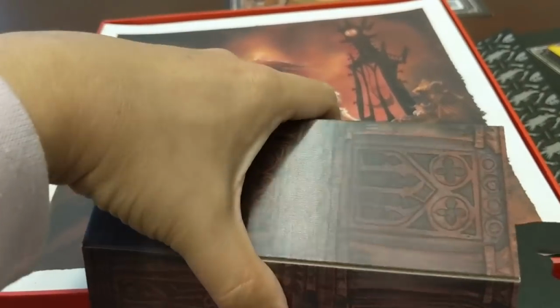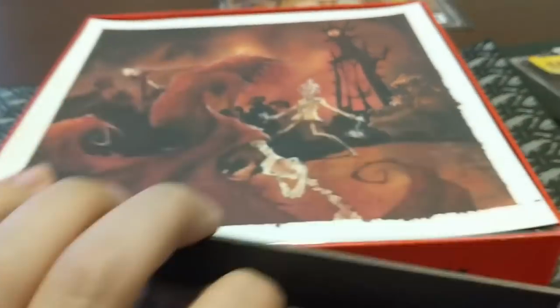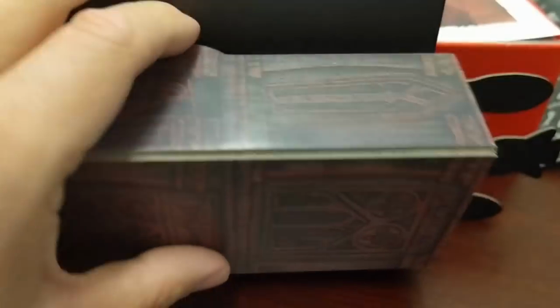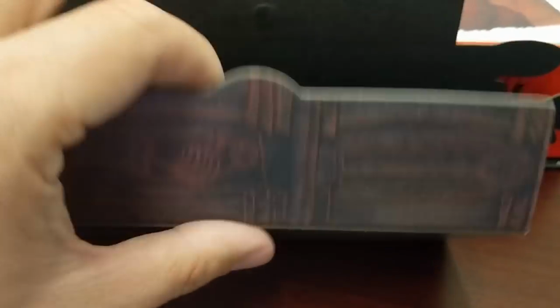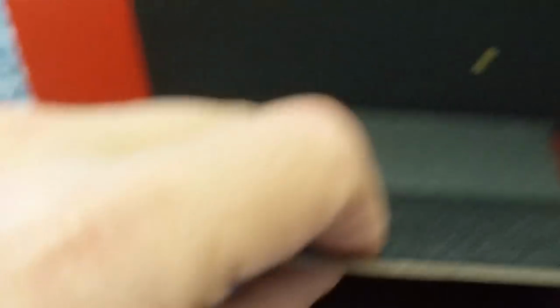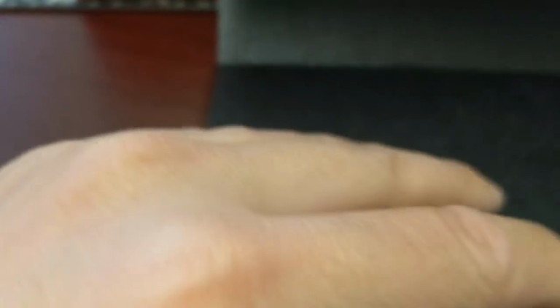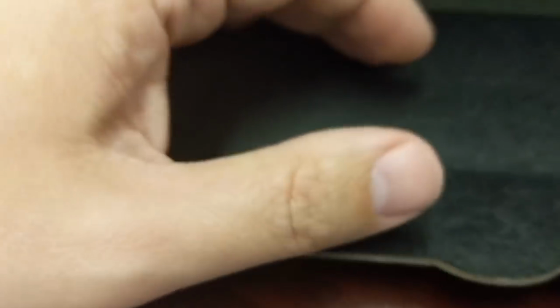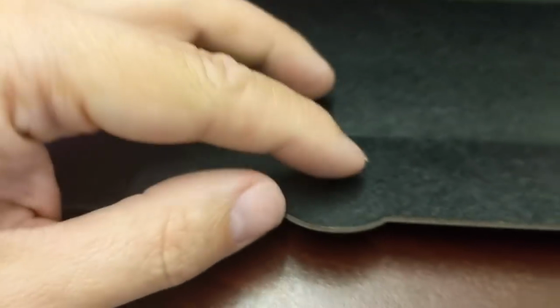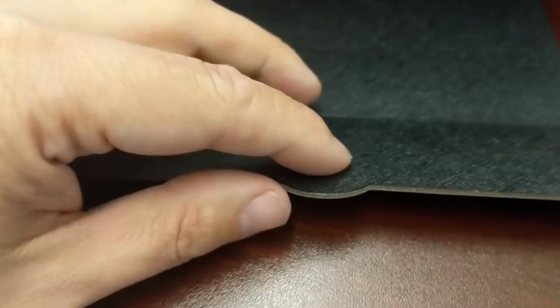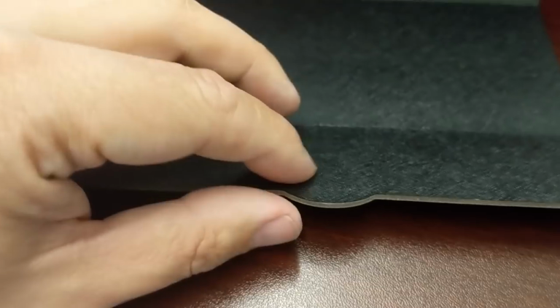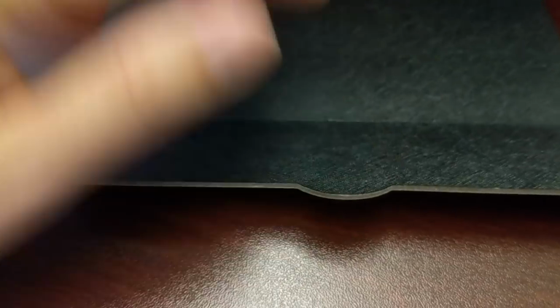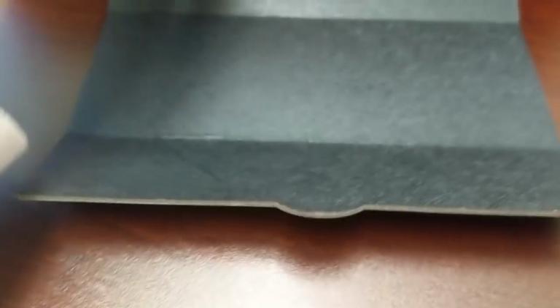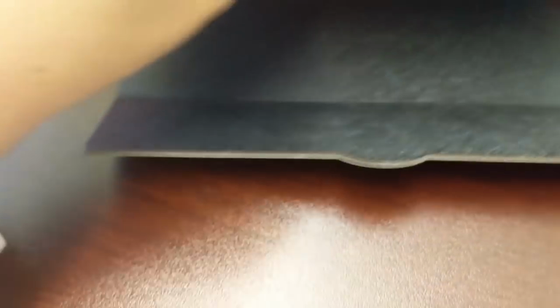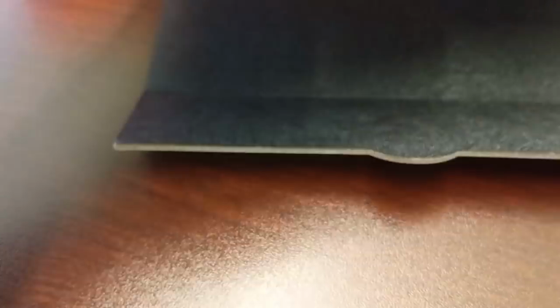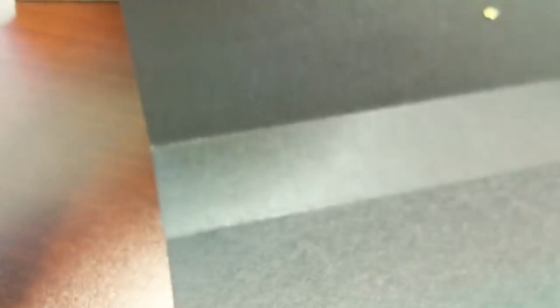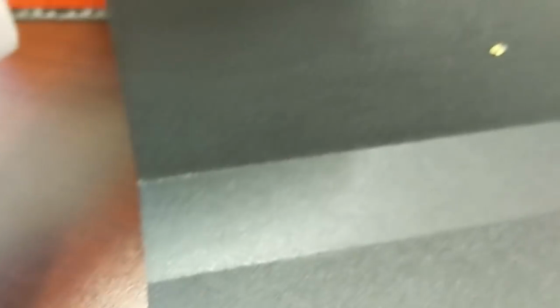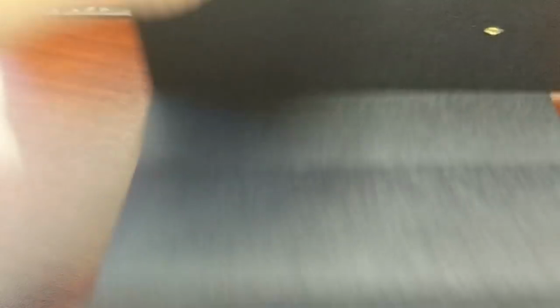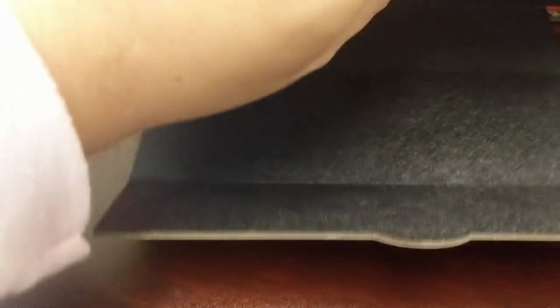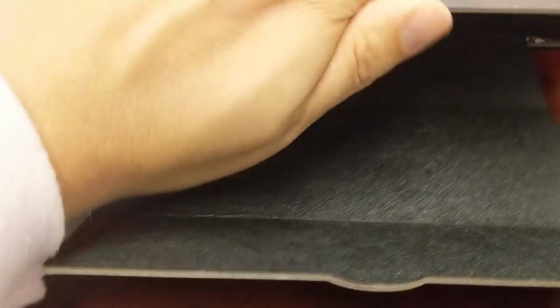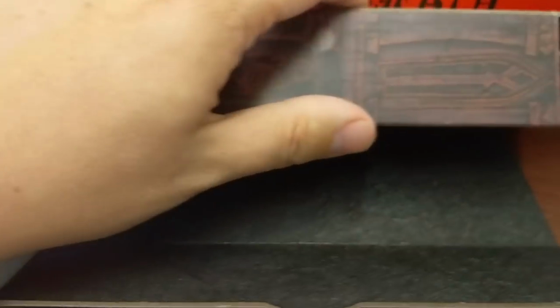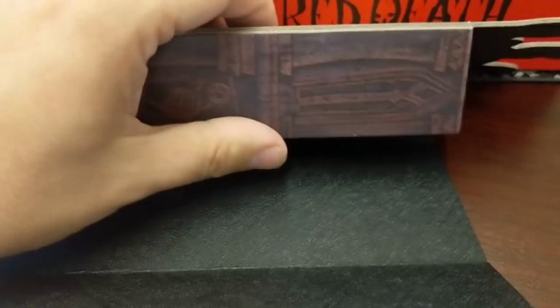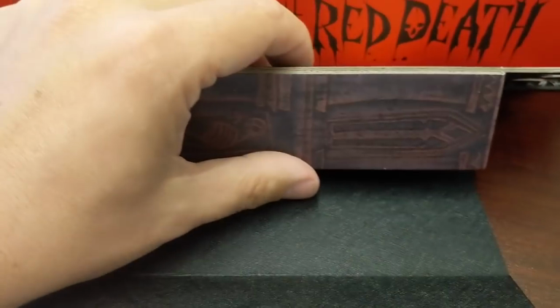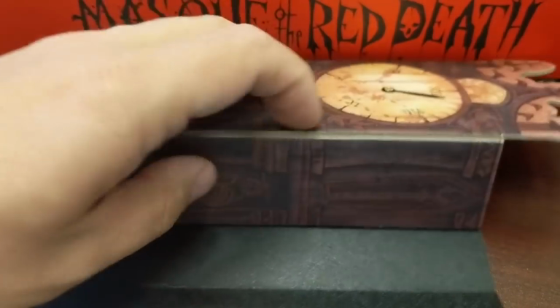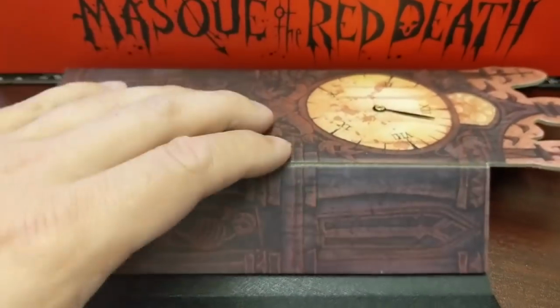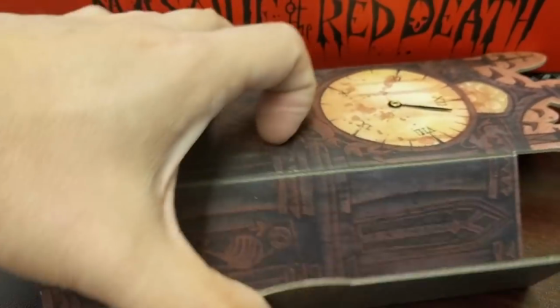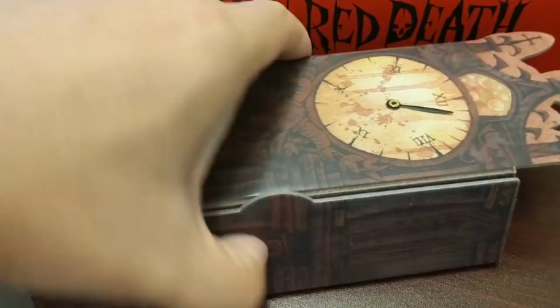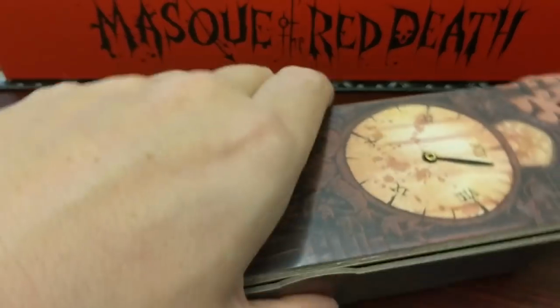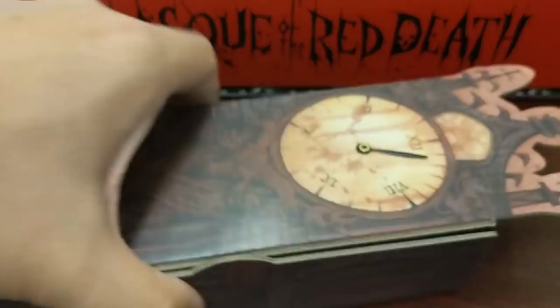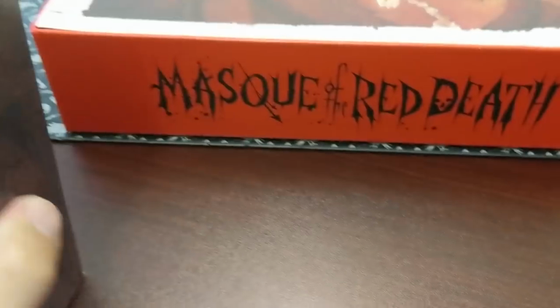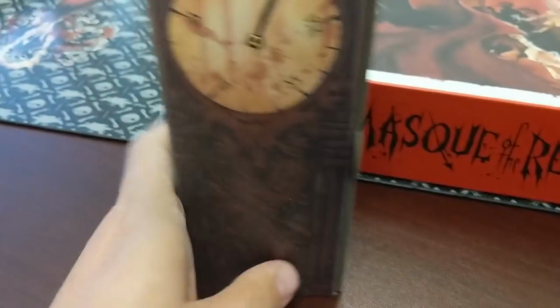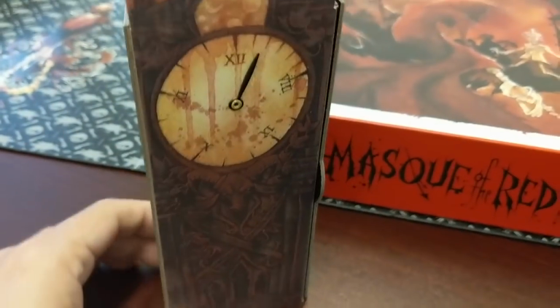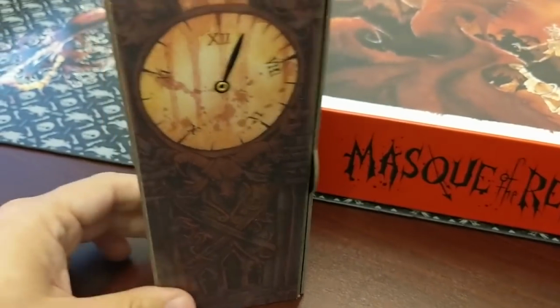So this is also magnetic — you've got the magnet right here, and you've got a receiving magnet here. And it just stands up.